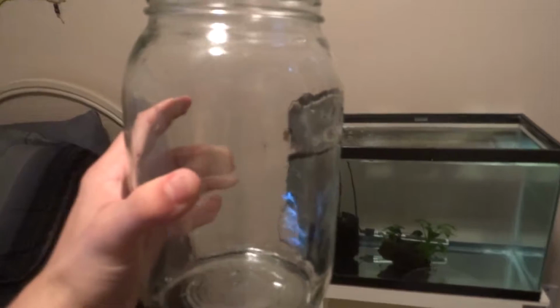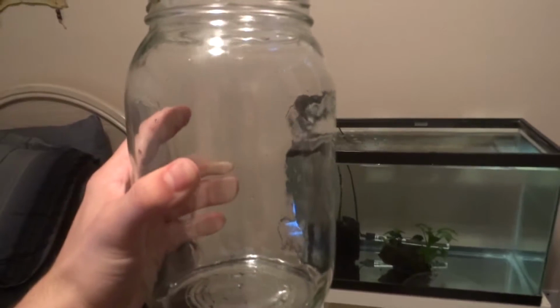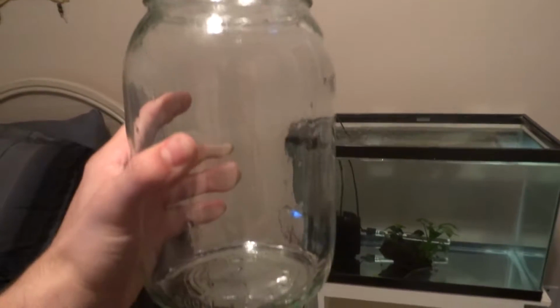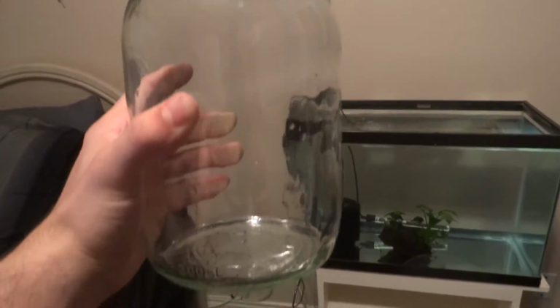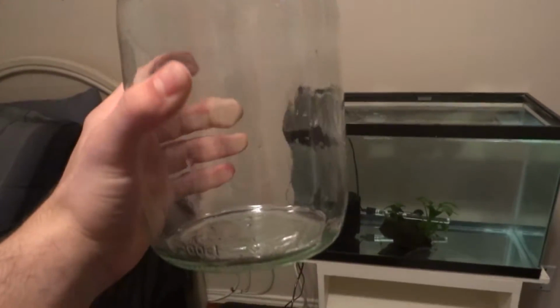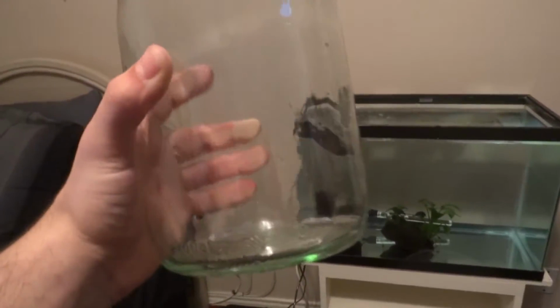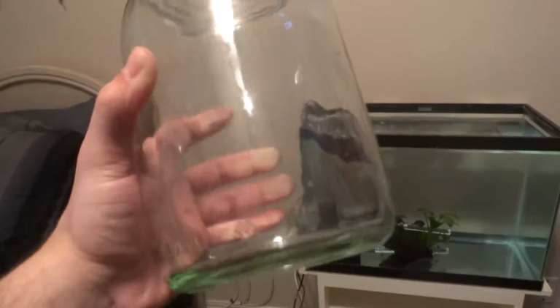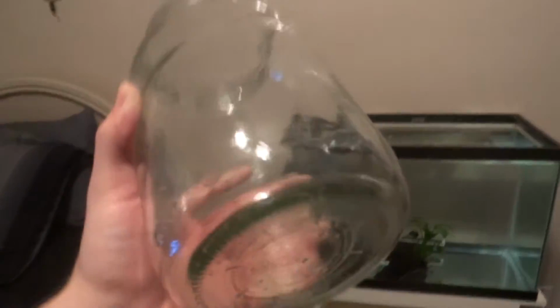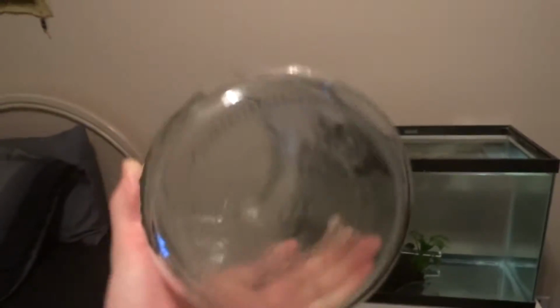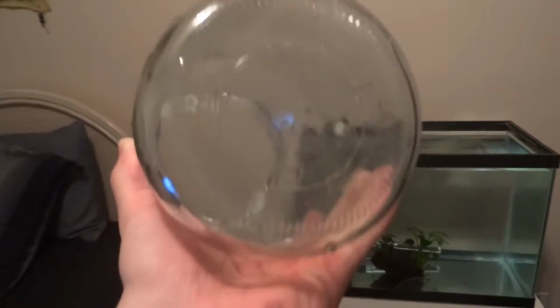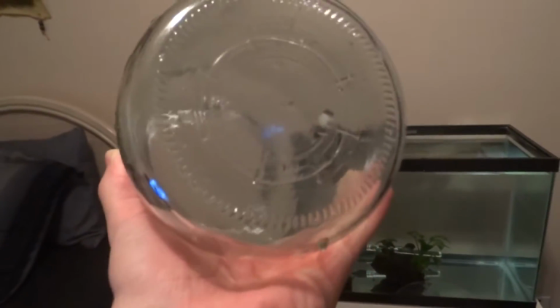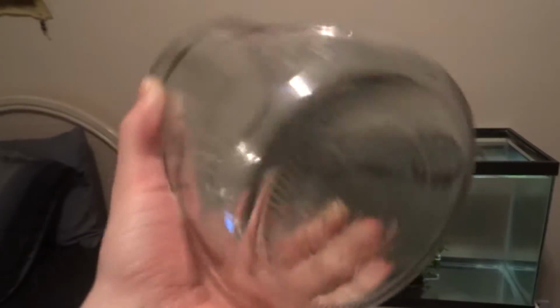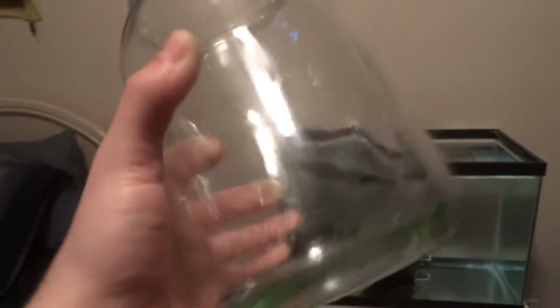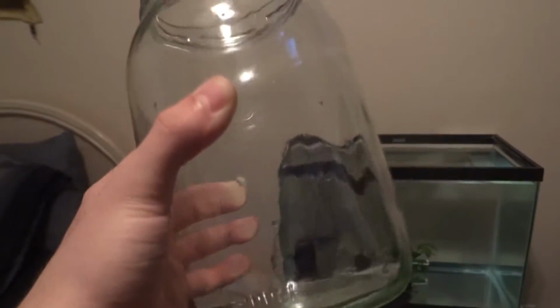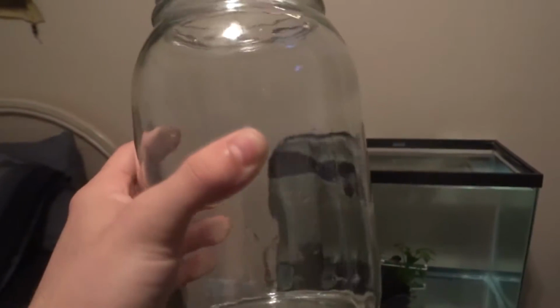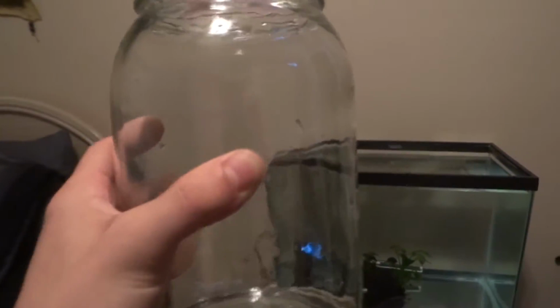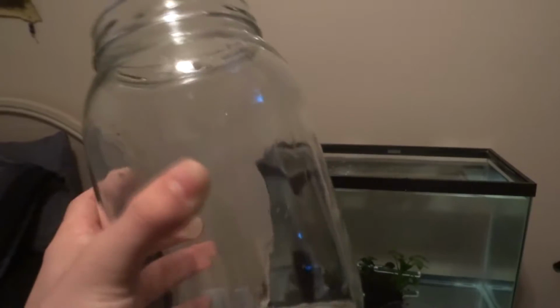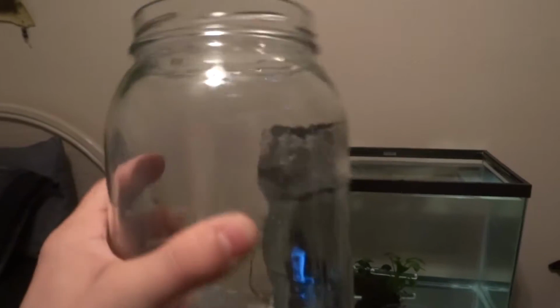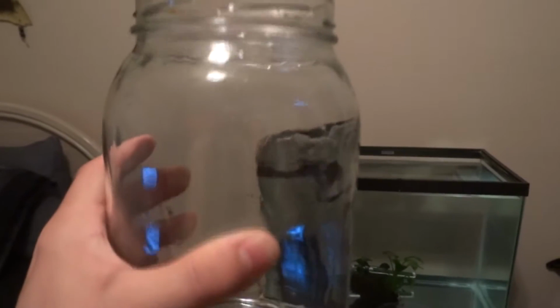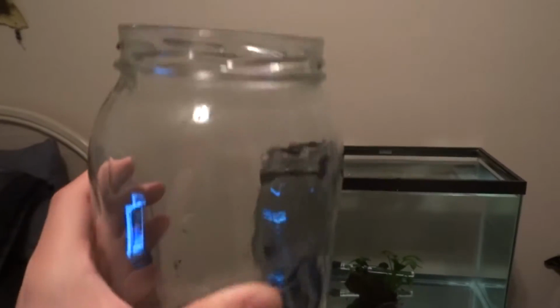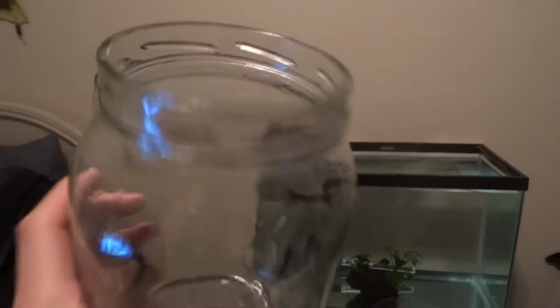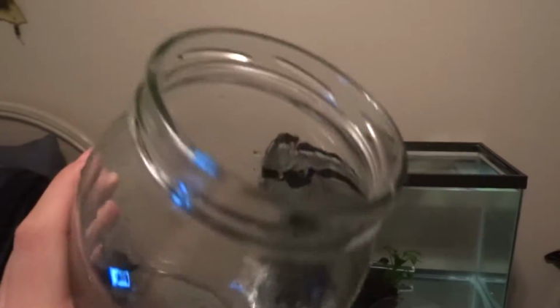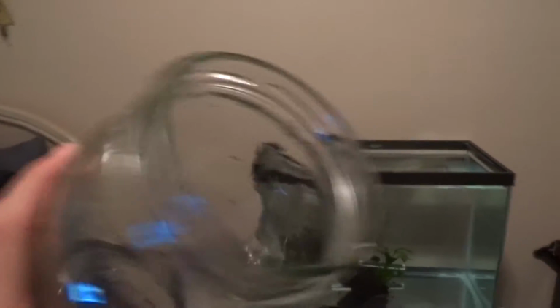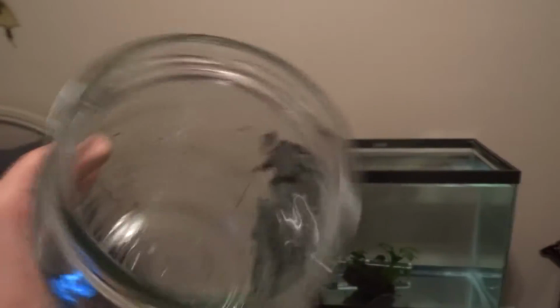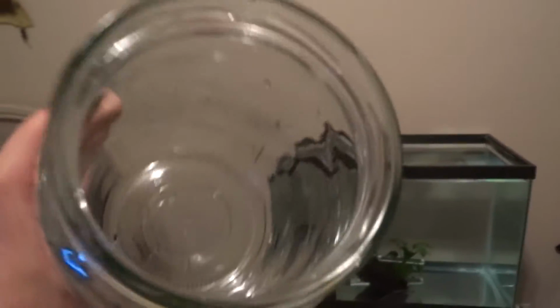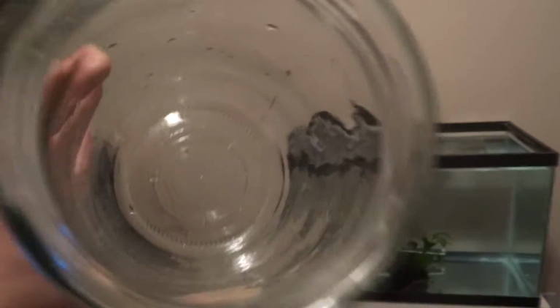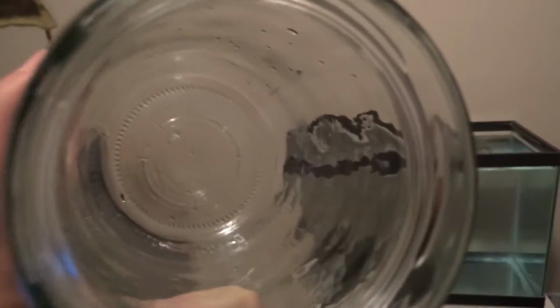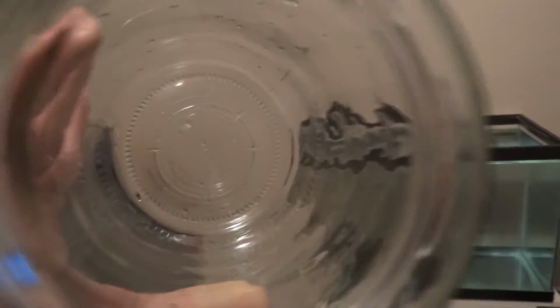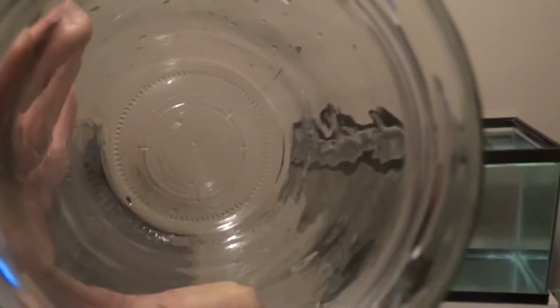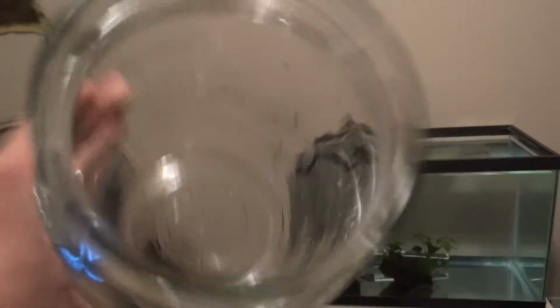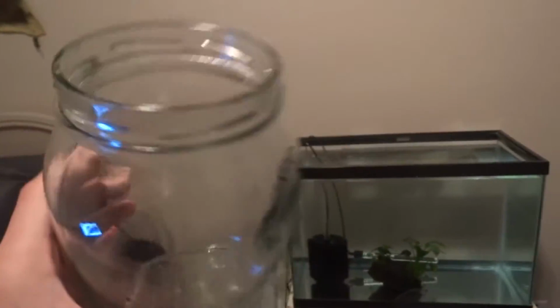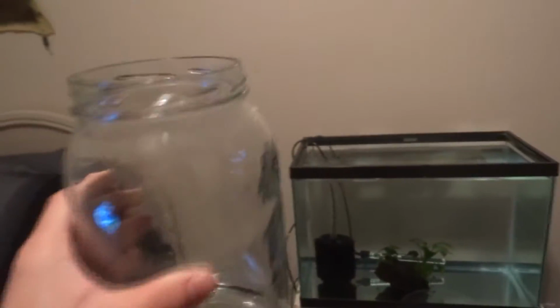What up everybody, it's Master Aquatics. I'm going to go ahead and show you how to hatch baby brine shrimp eggs. It's not hard to do, it's pretty easy to do.